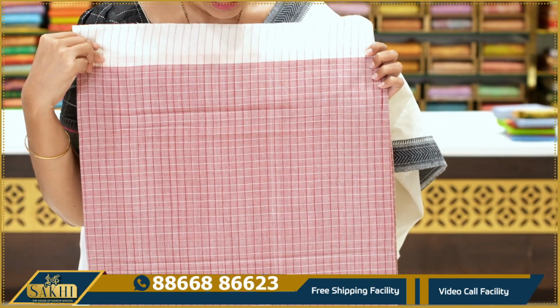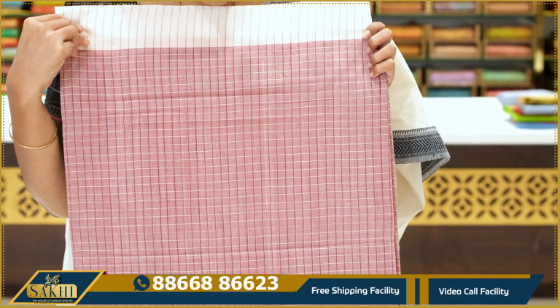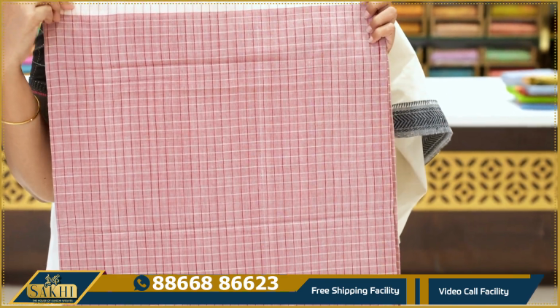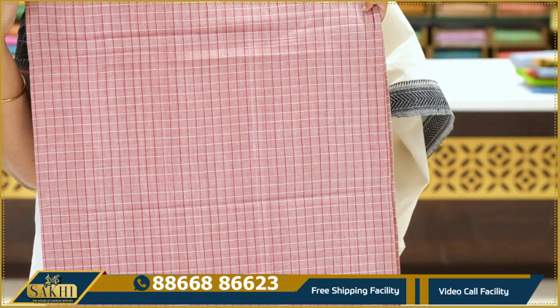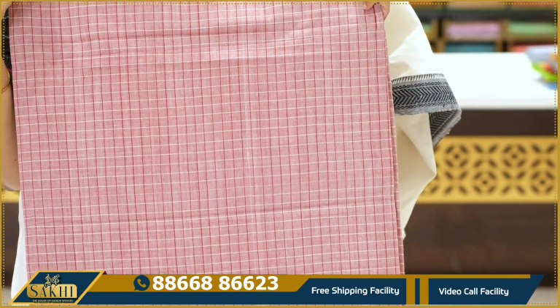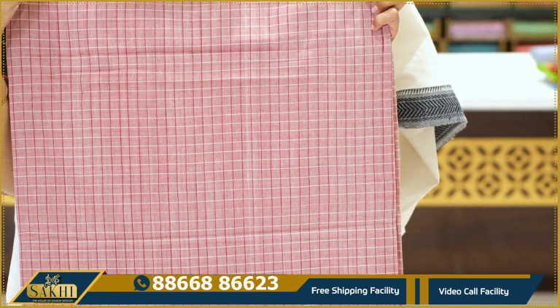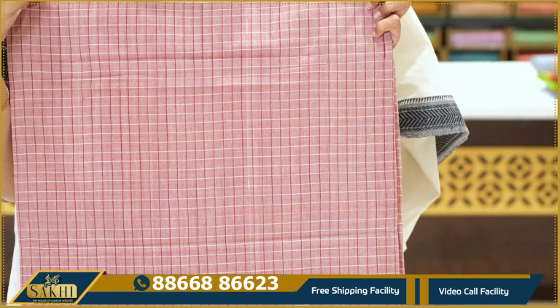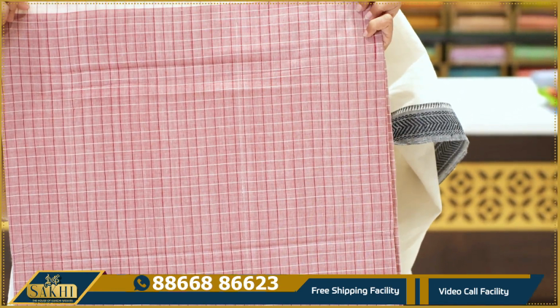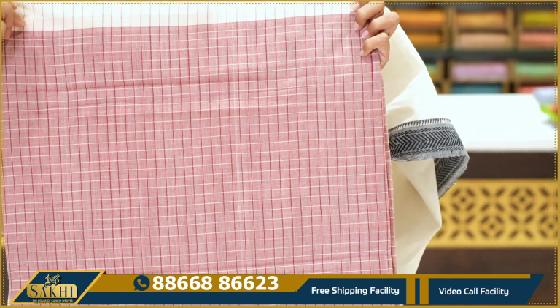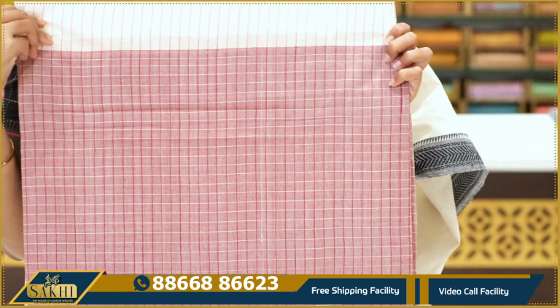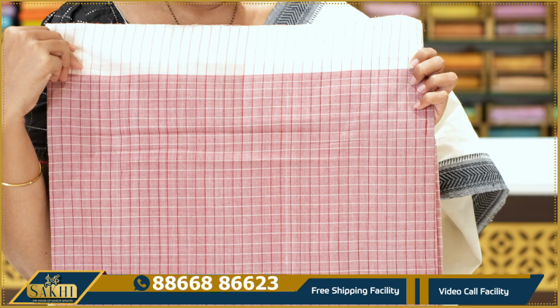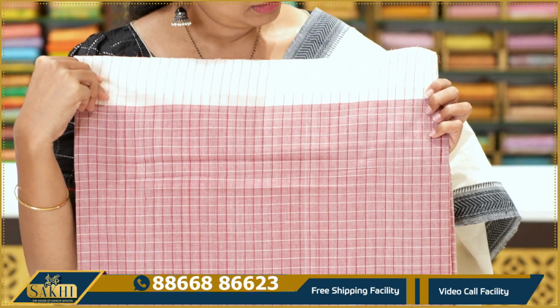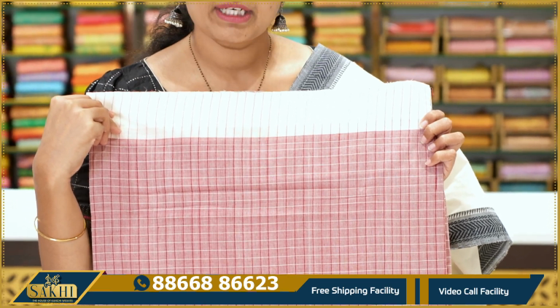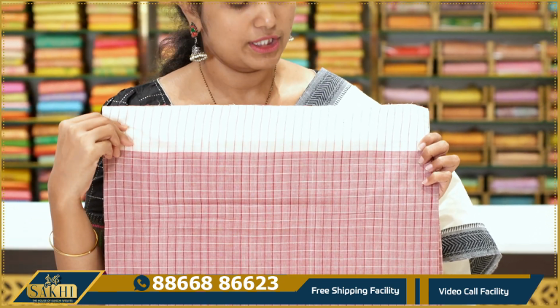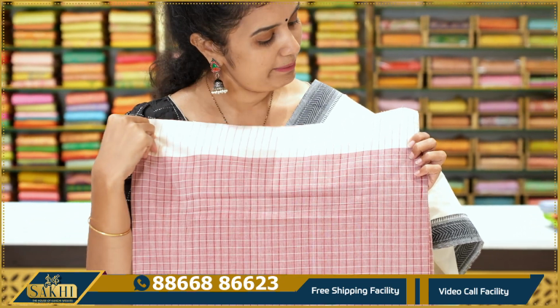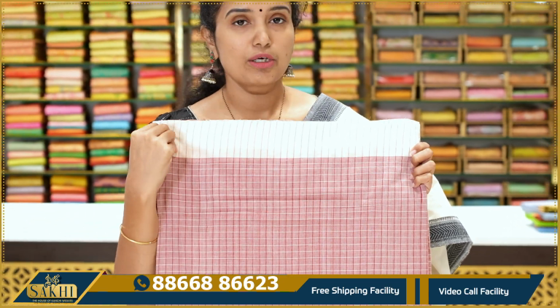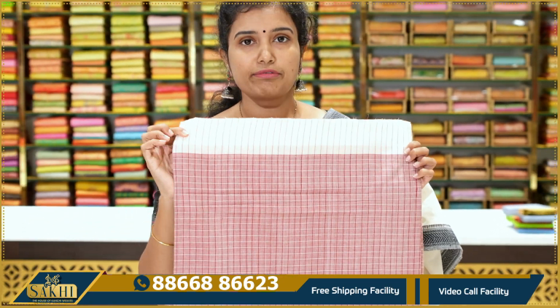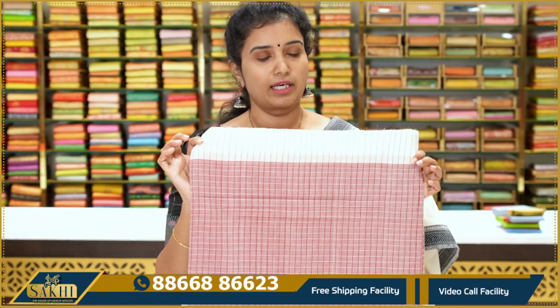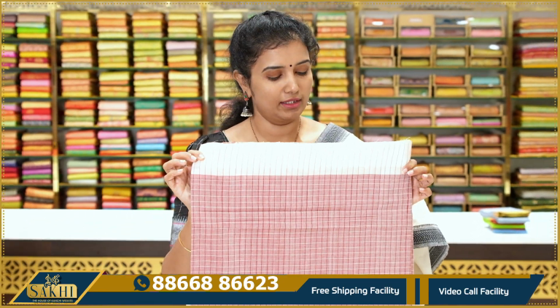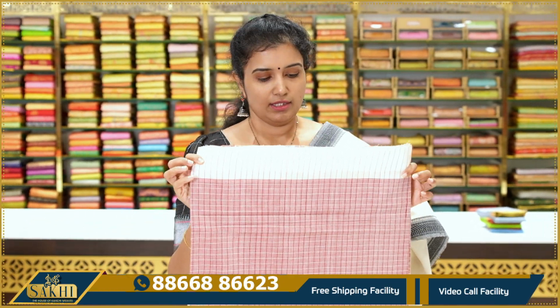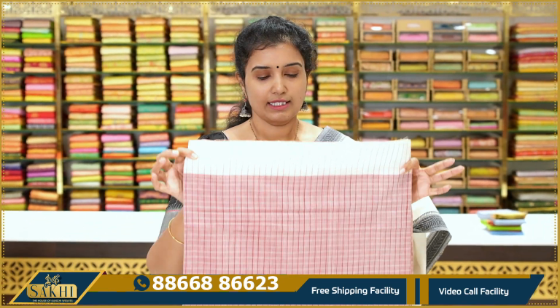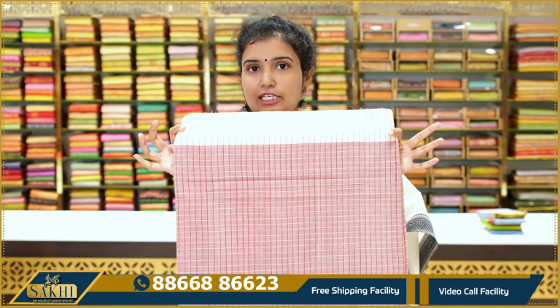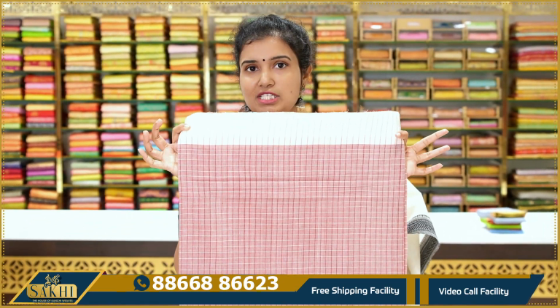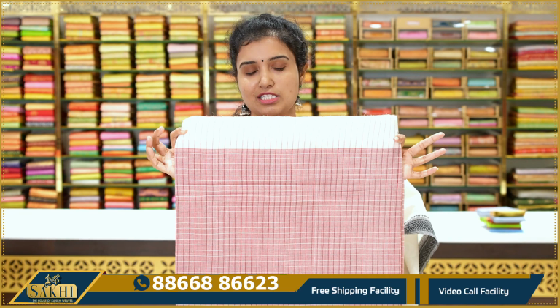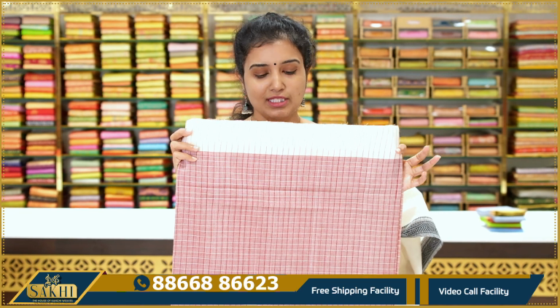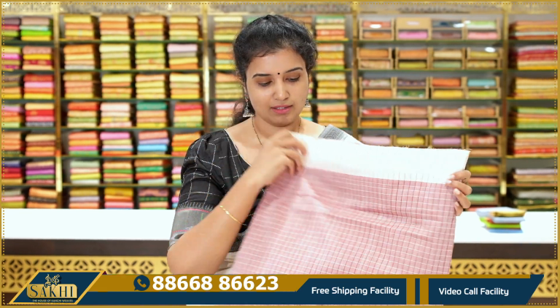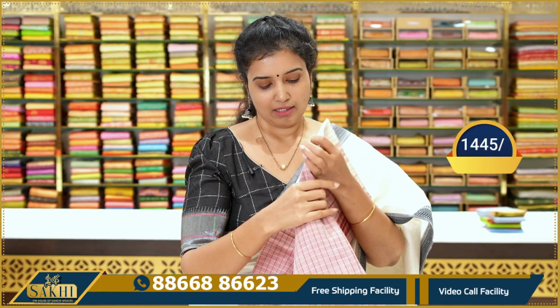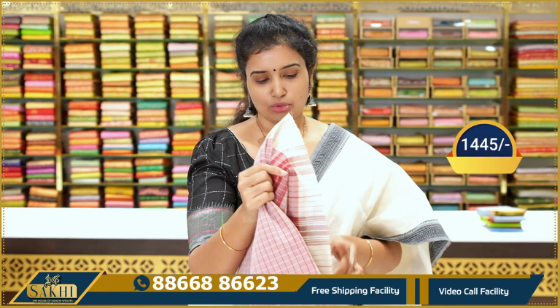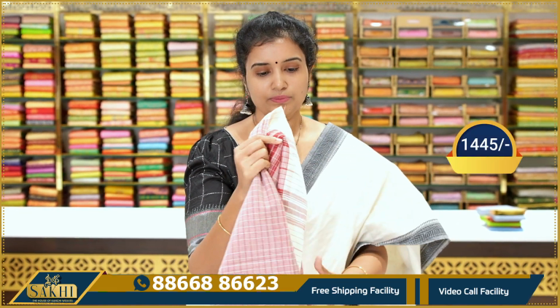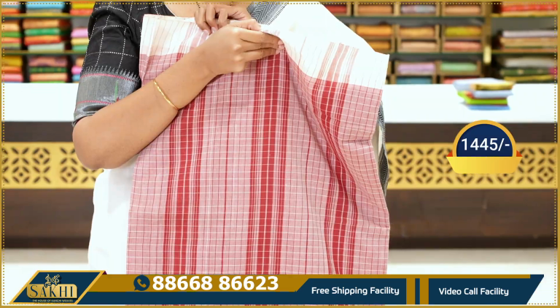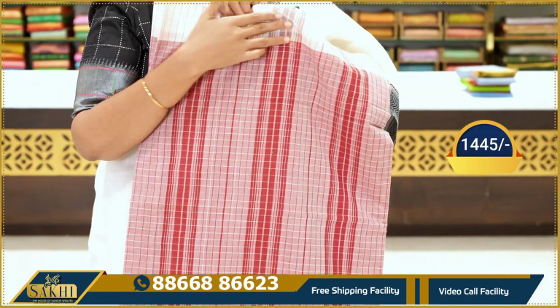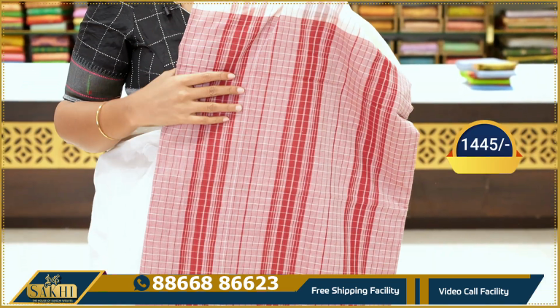Next saree — orange pink color. The border is also ivory color, orange color pallu. Price: $14.45.